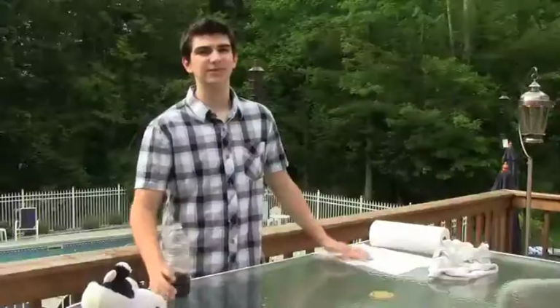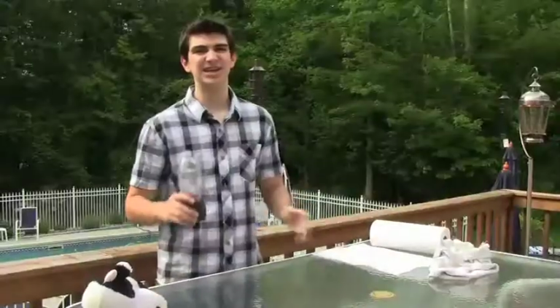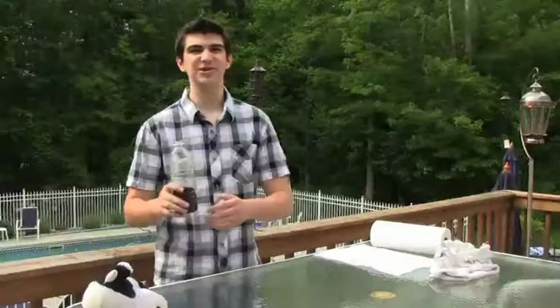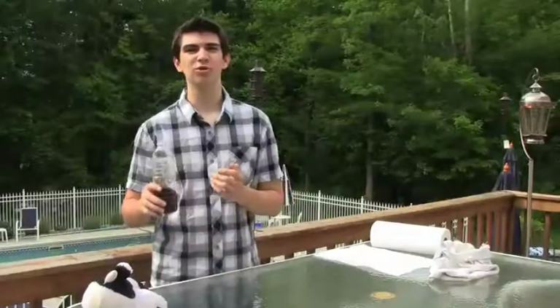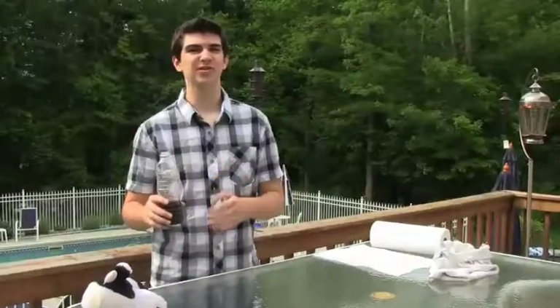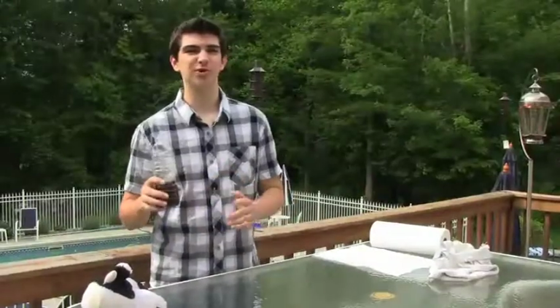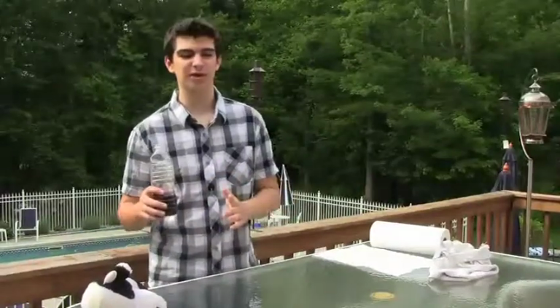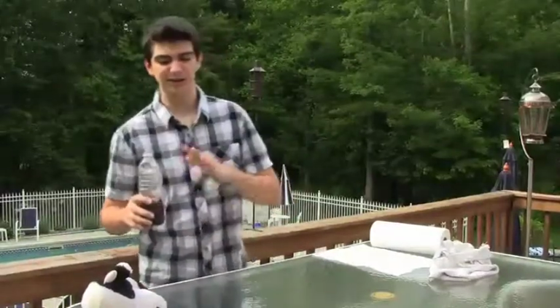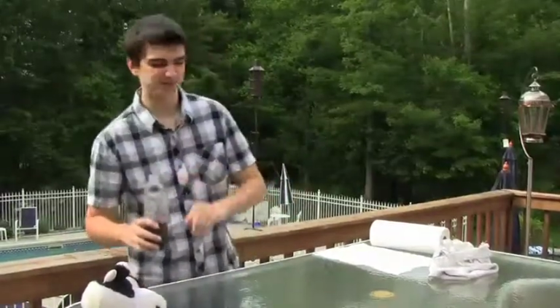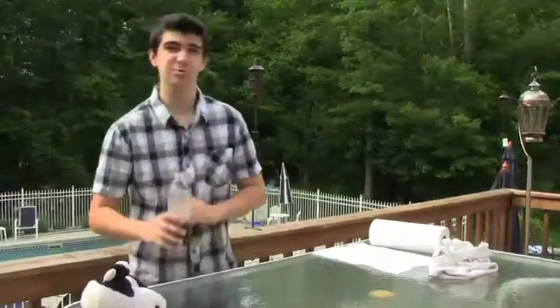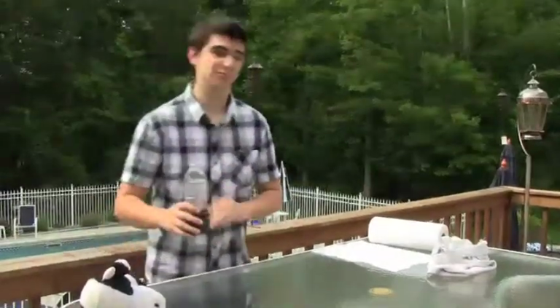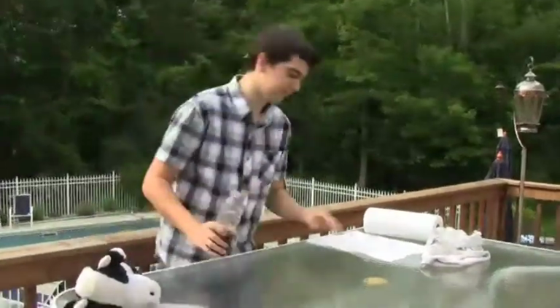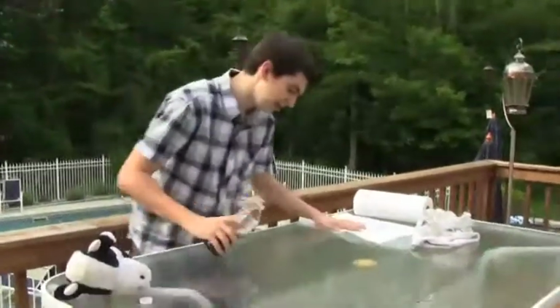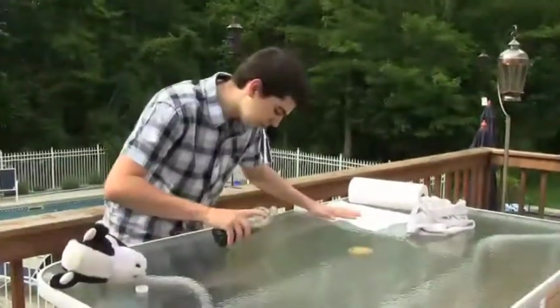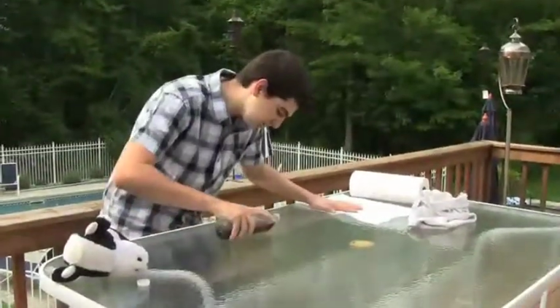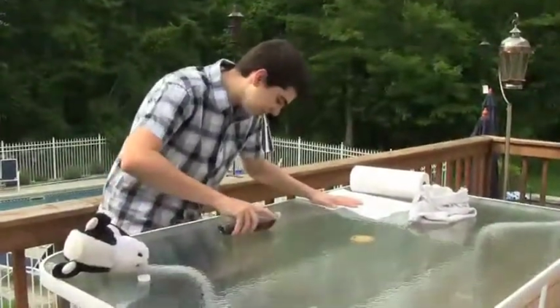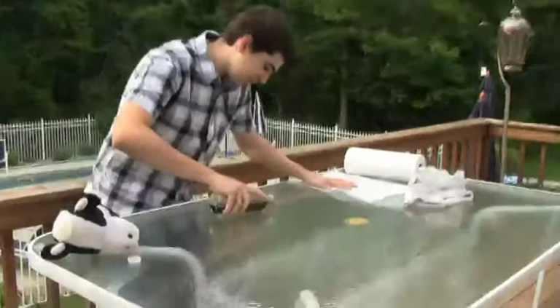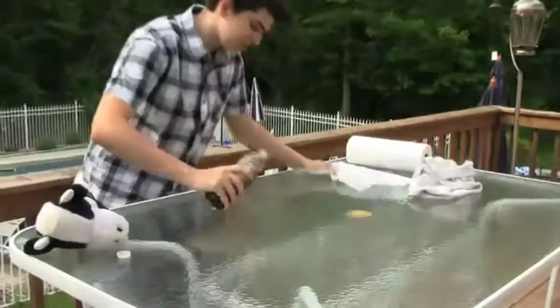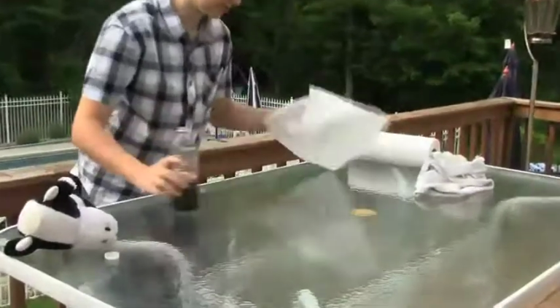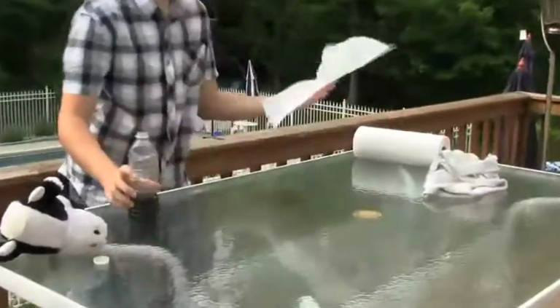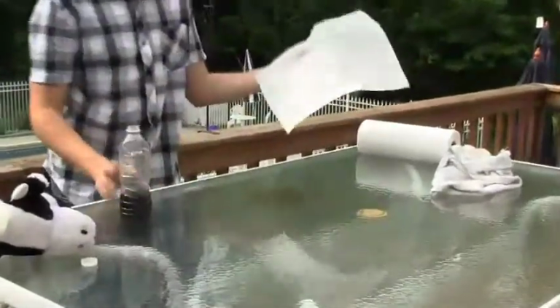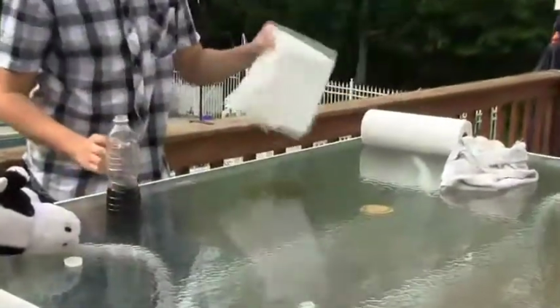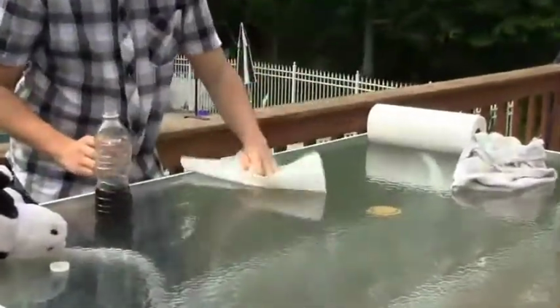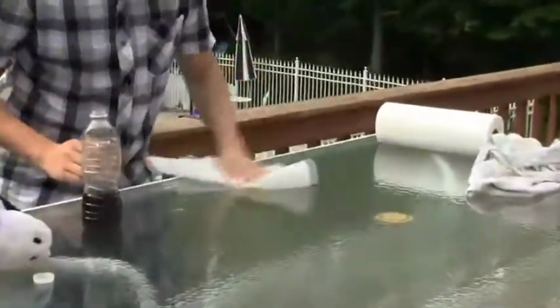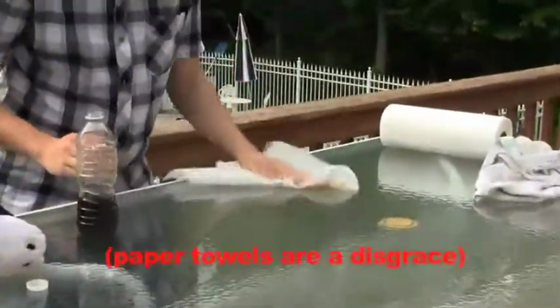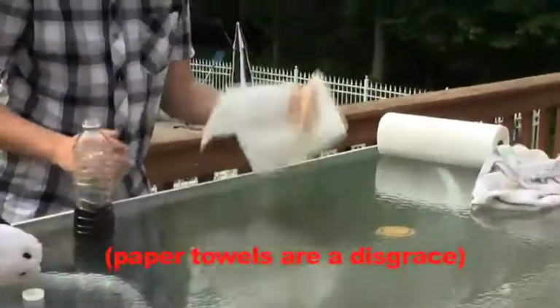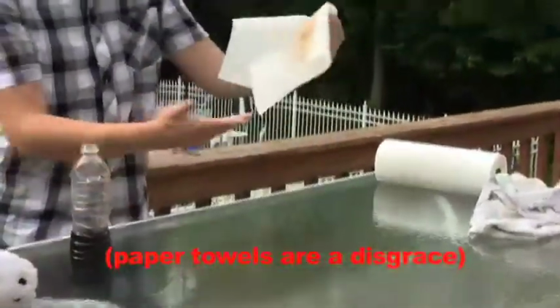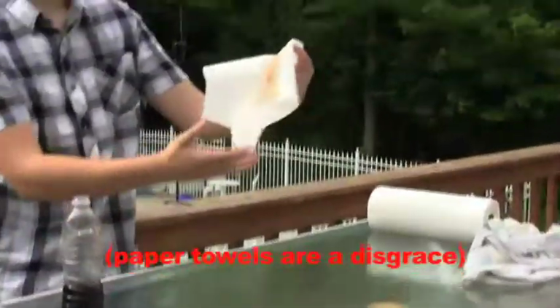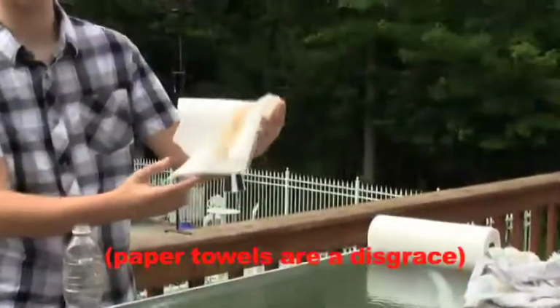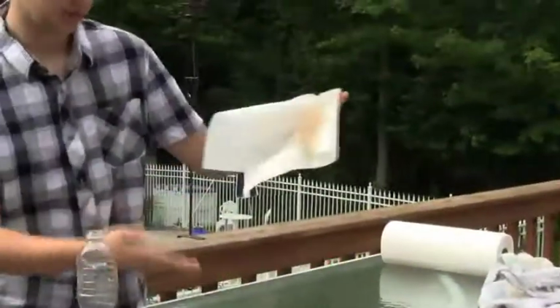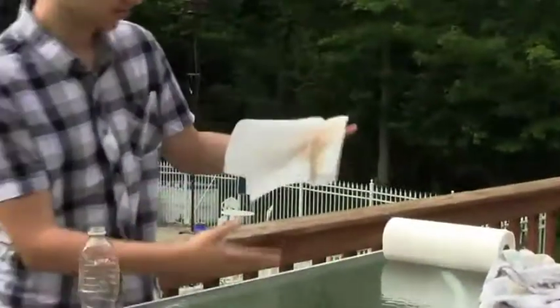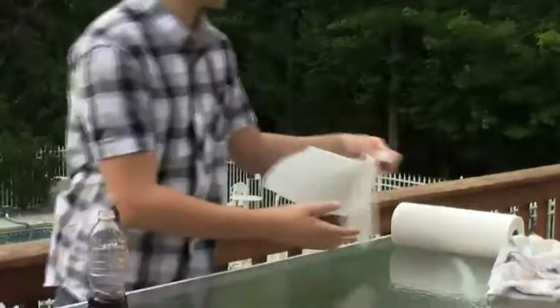Now don't you hate when you get cola on your table or carpet? Now watch this, because we're going to do this in real time. Put the cola on the table, and we're going to show you that the regular paper towel just doesn't cut it. We go over, and it's still disgusting and gross. It got right on the table and stuff.